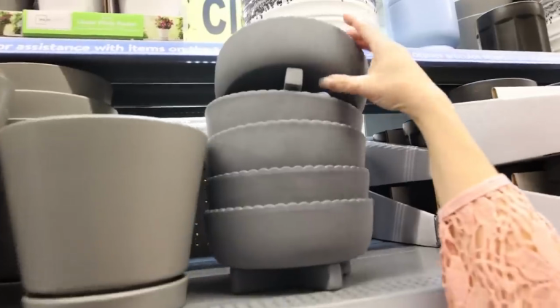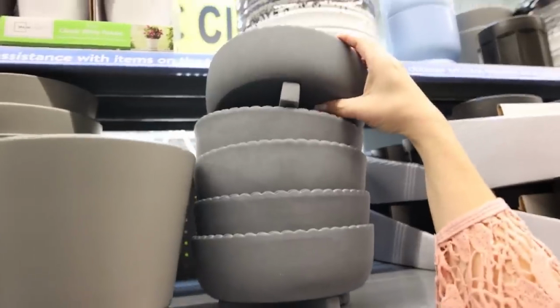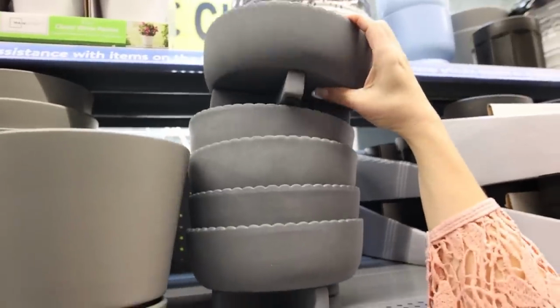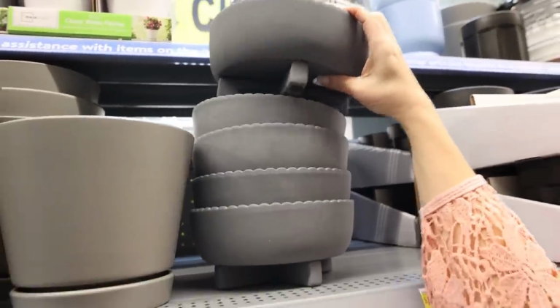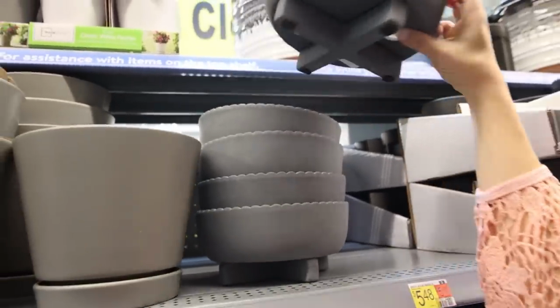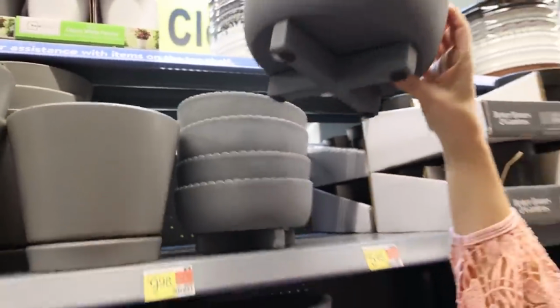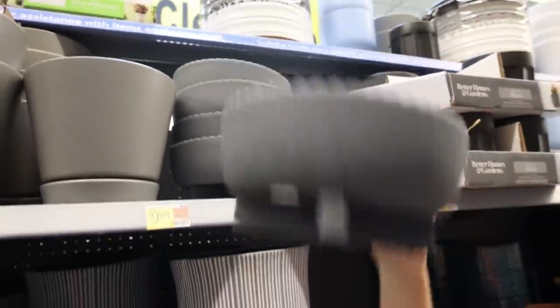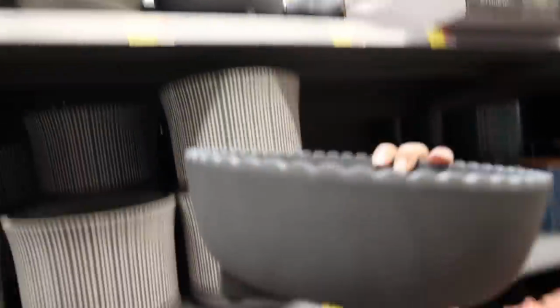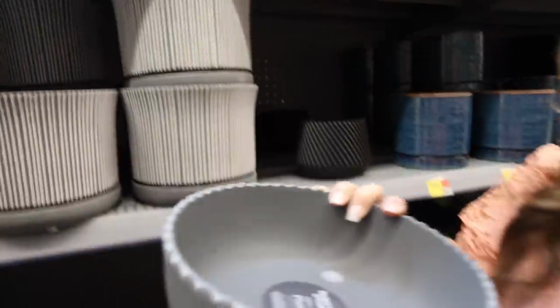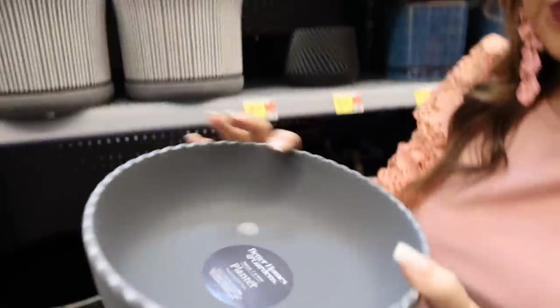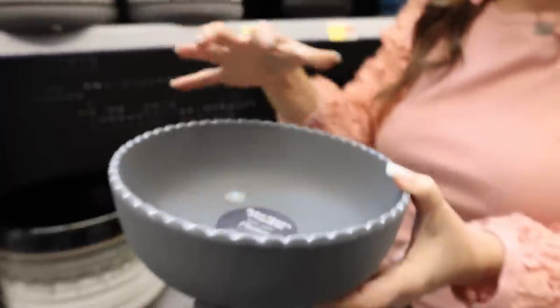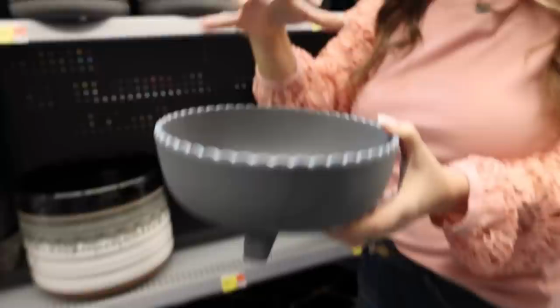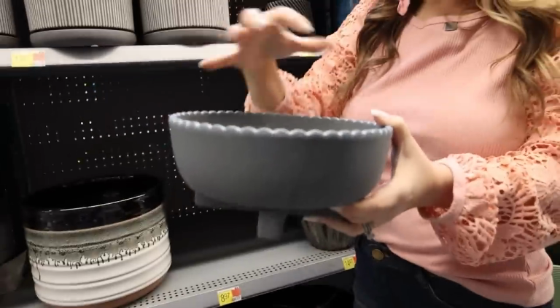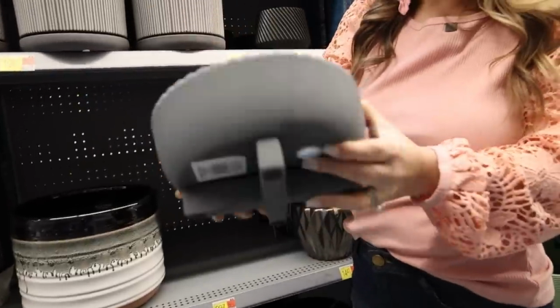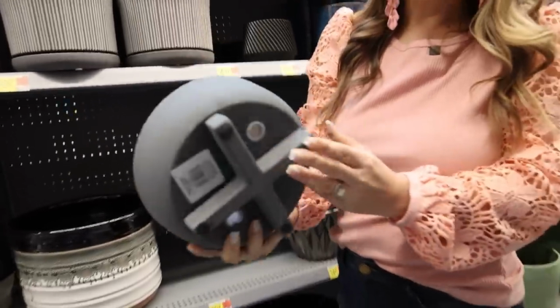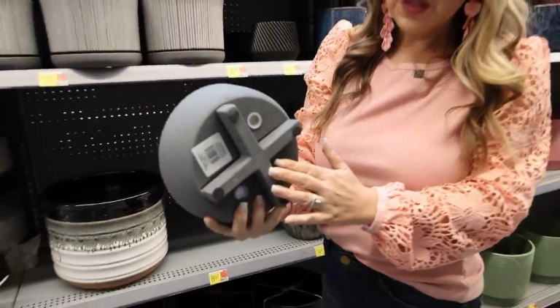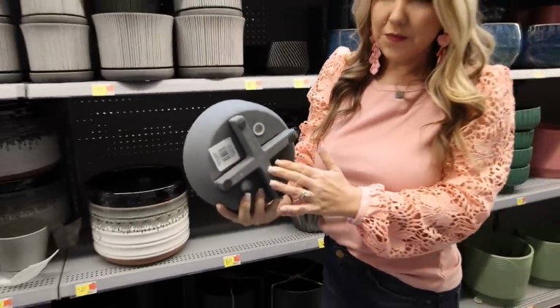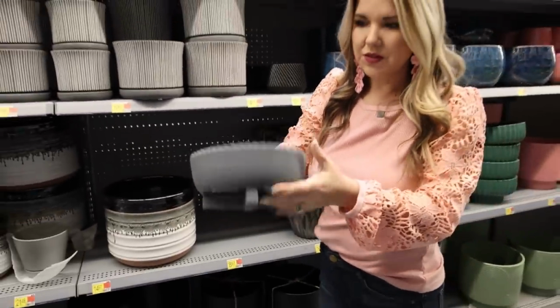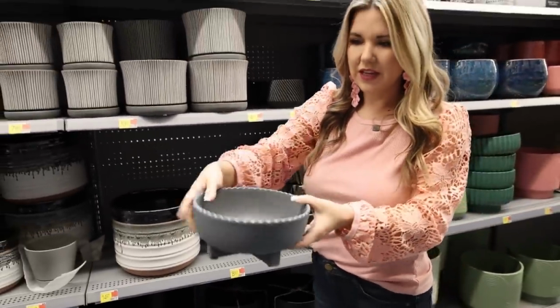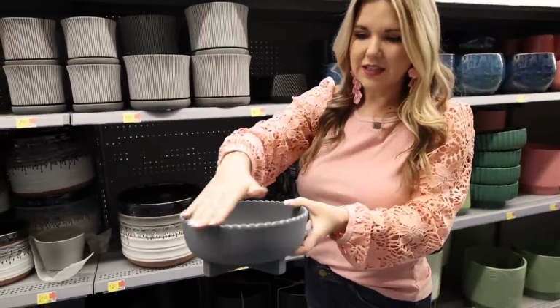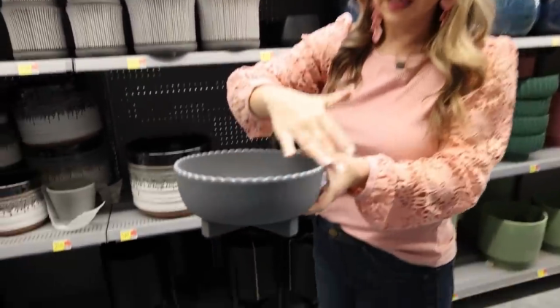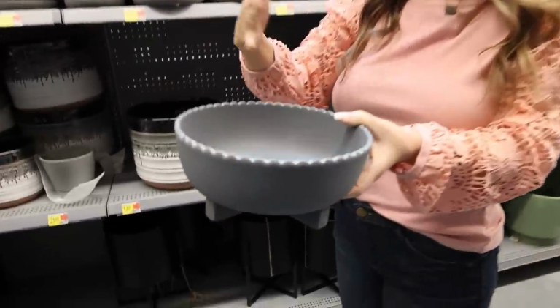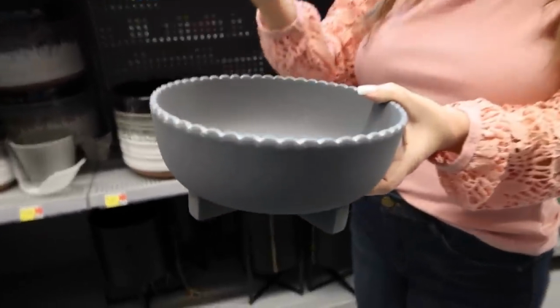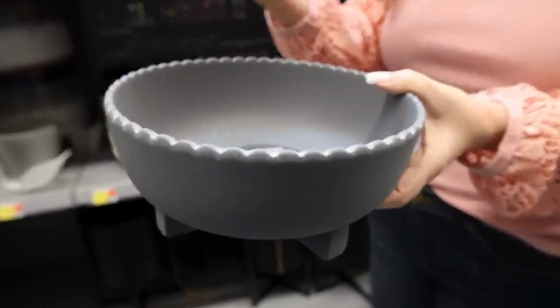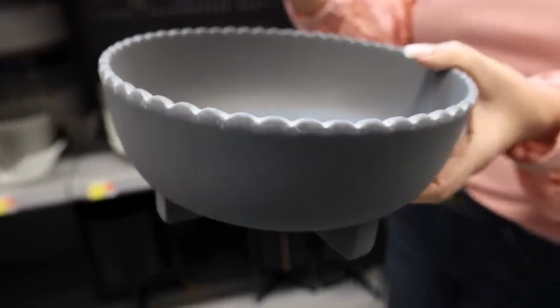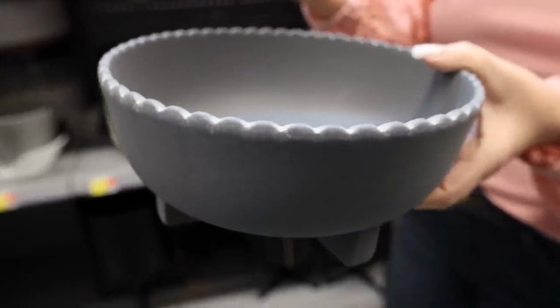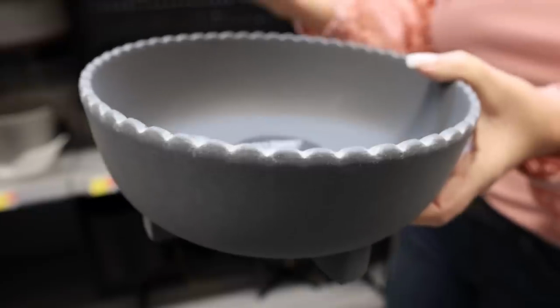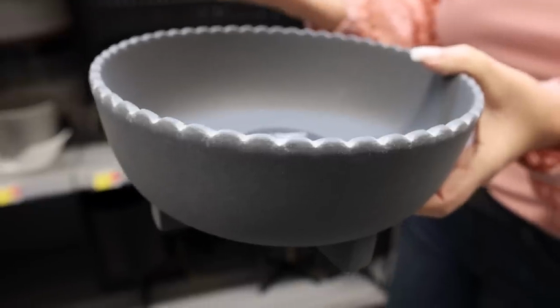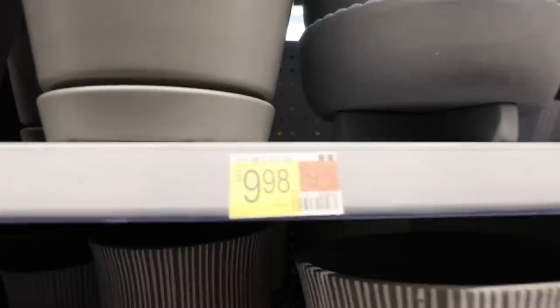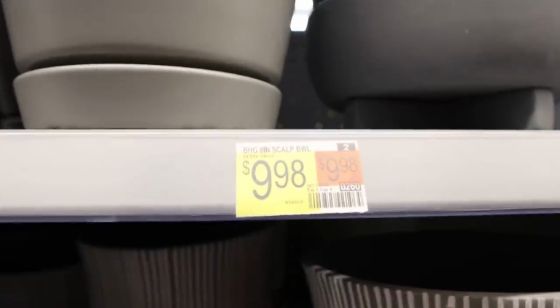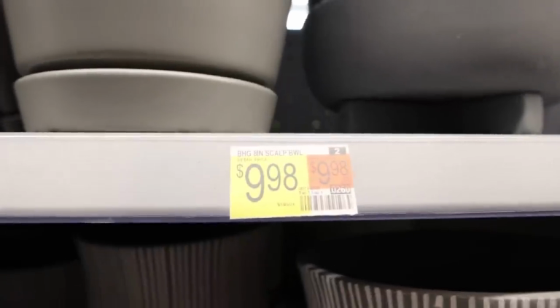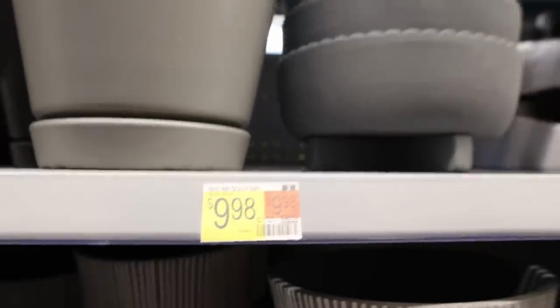We found this one too! This scallop bowl is in a really pretty gray muted color. This is what the base looks like and then it has this scallop edge. I feel like you could do so much with this around your home. This one's $9.98.